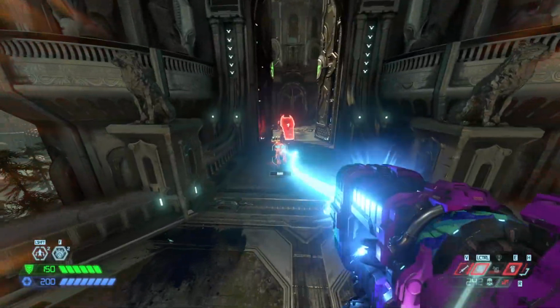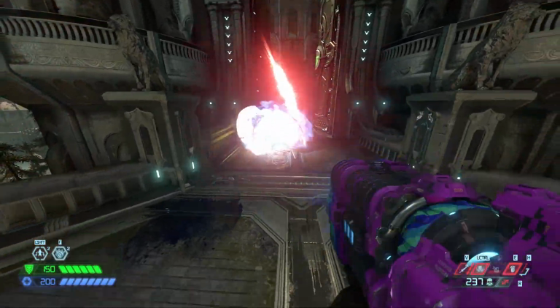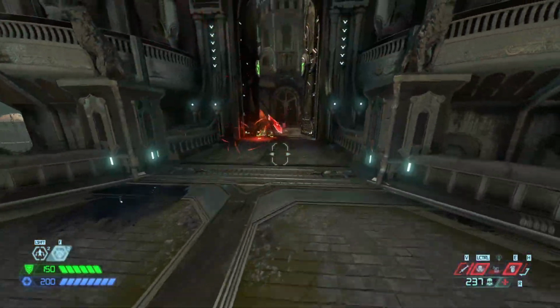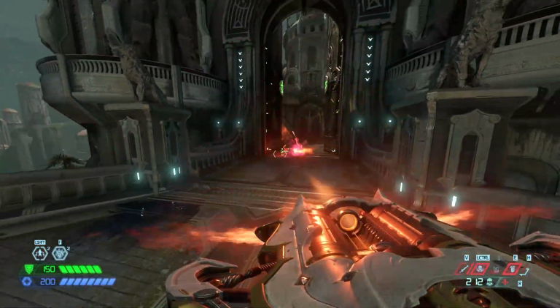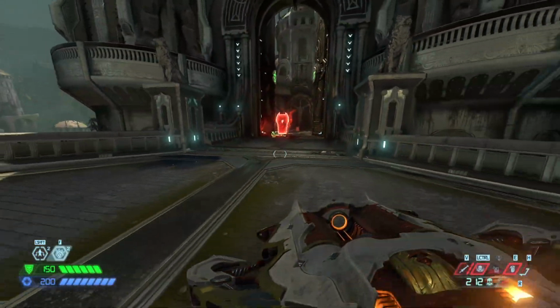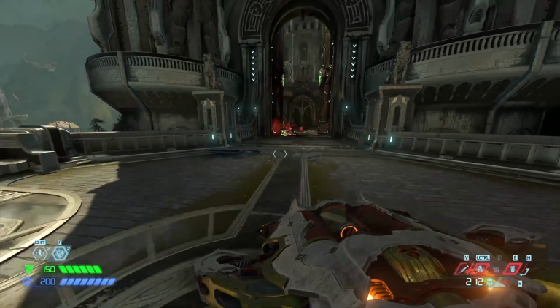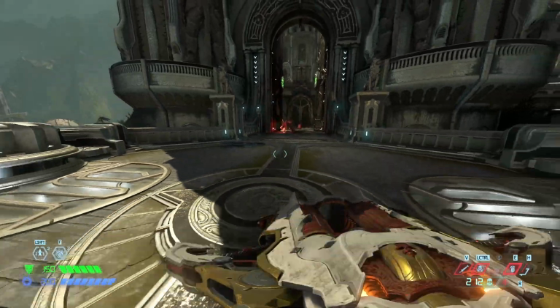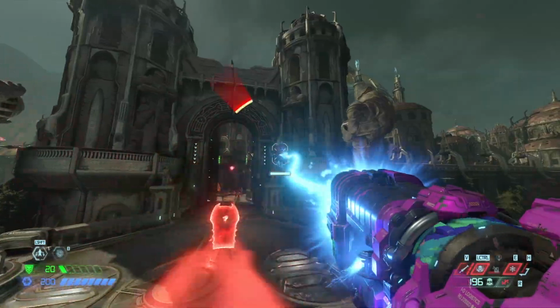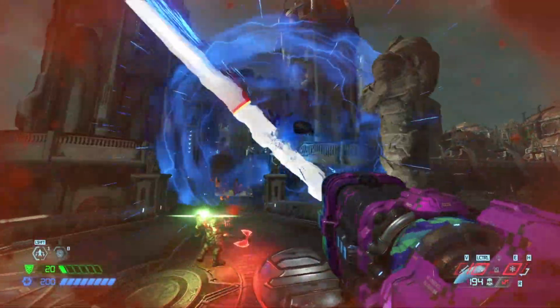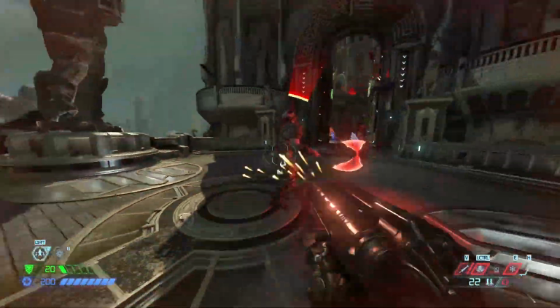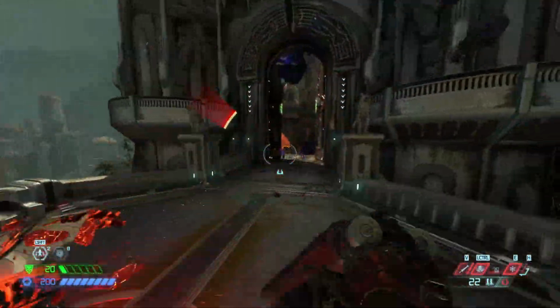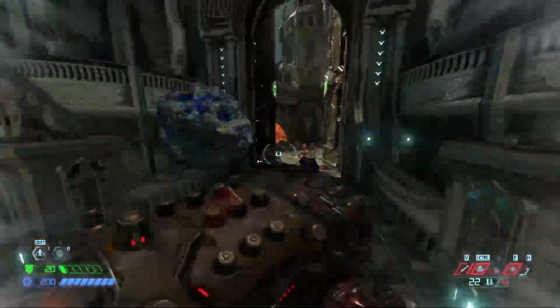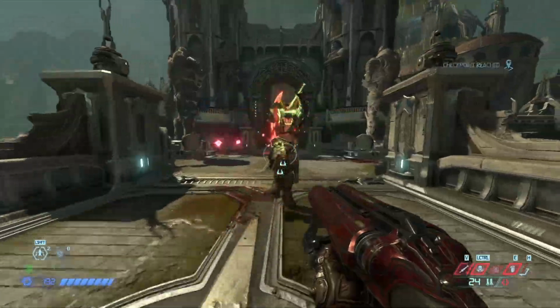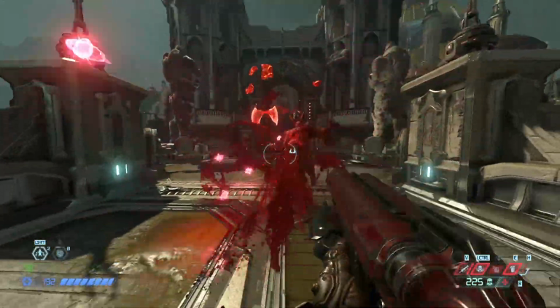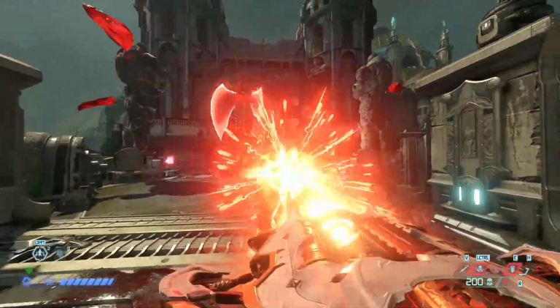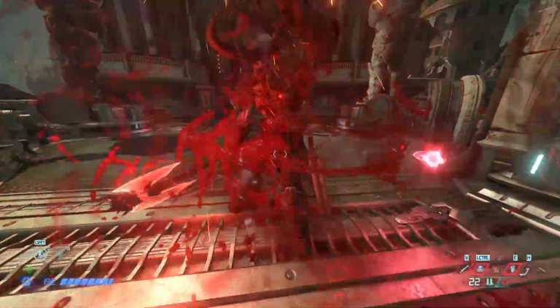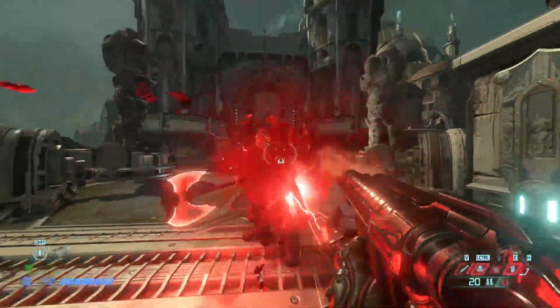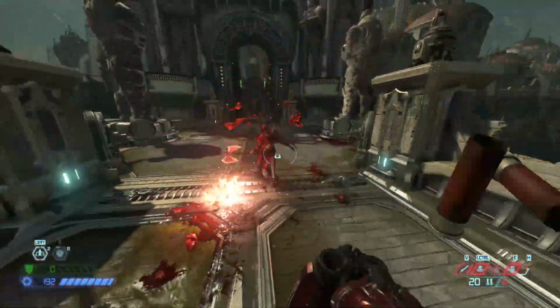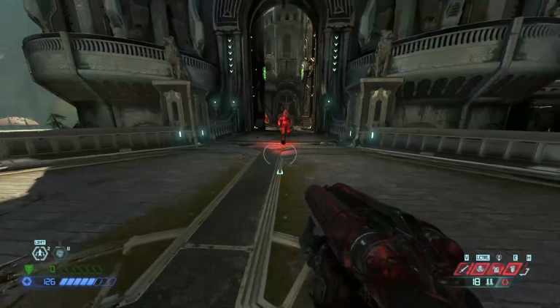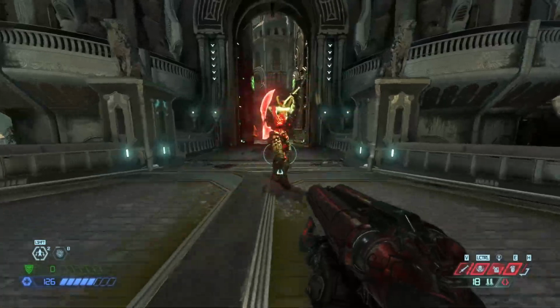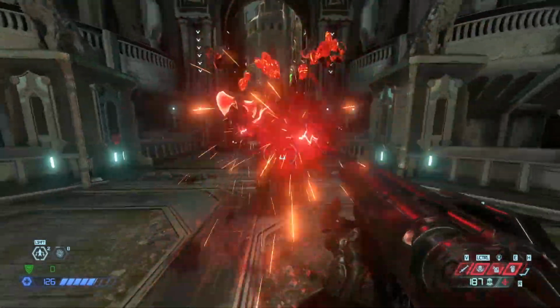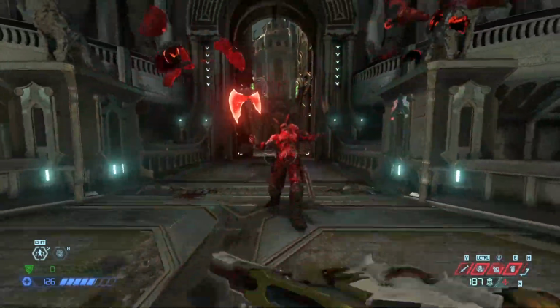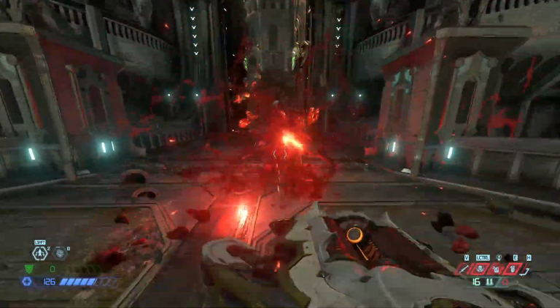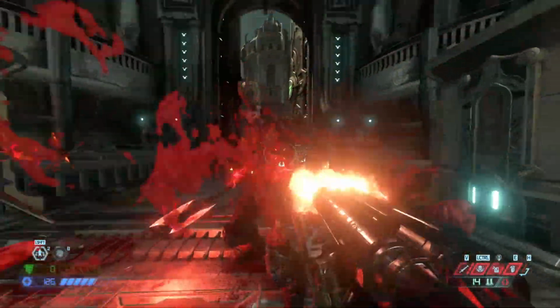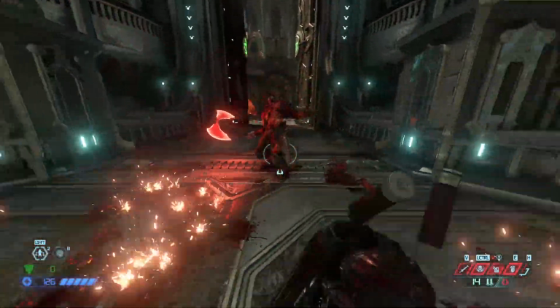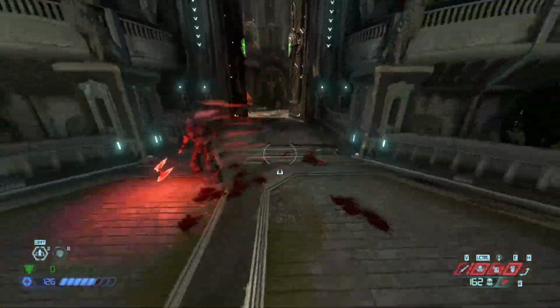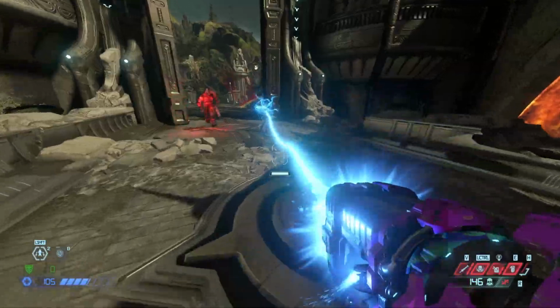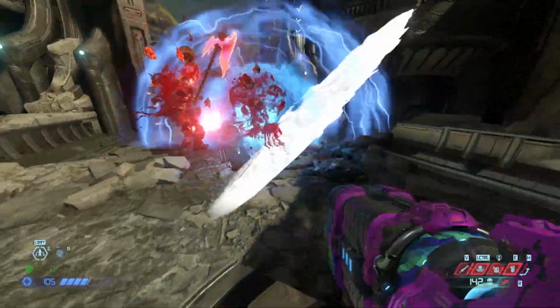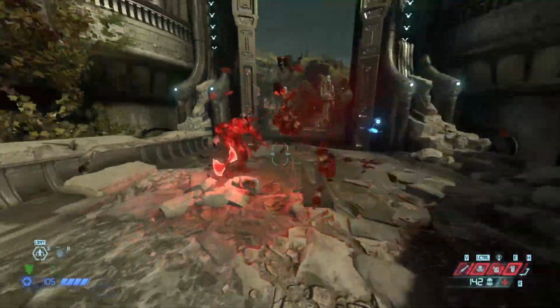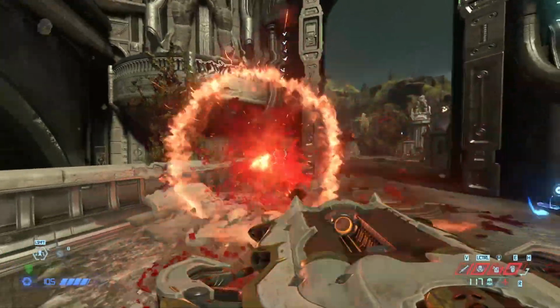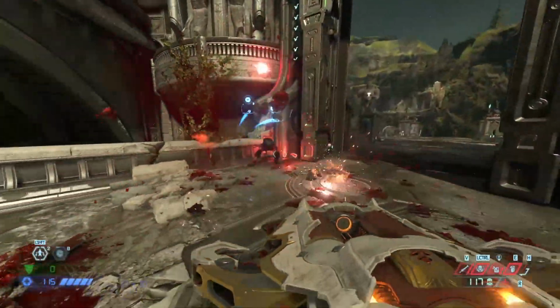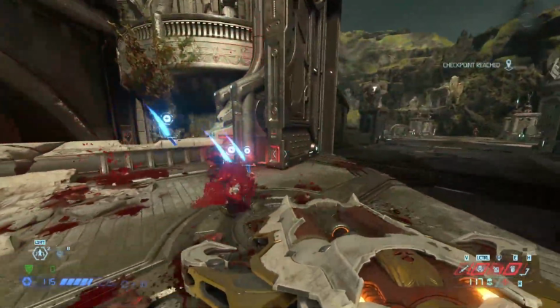You can get an easy ballista shot from far away, or a super shotgun up close. The damage from the blast falter and a ballista shot is enough to take out a Marauder after two cycles of your typical SSG ballista combo.